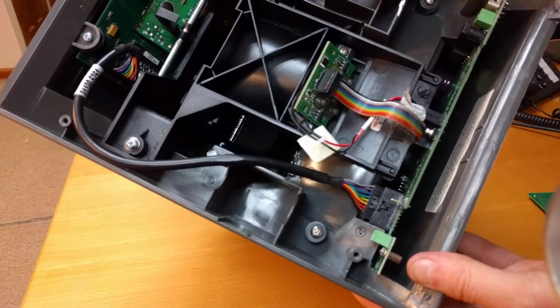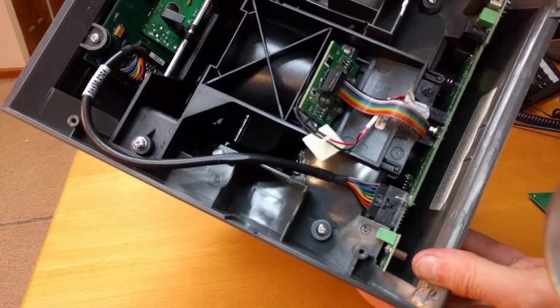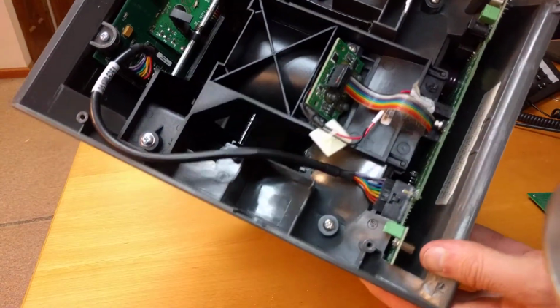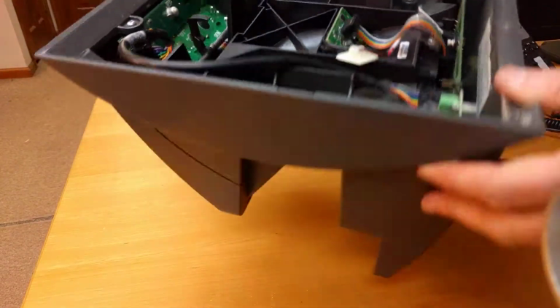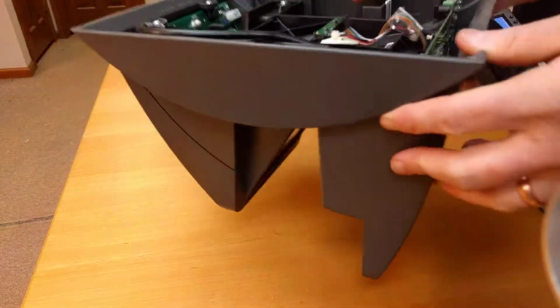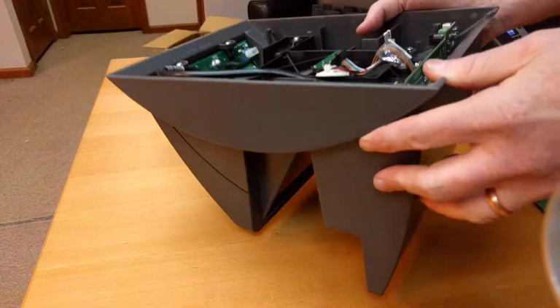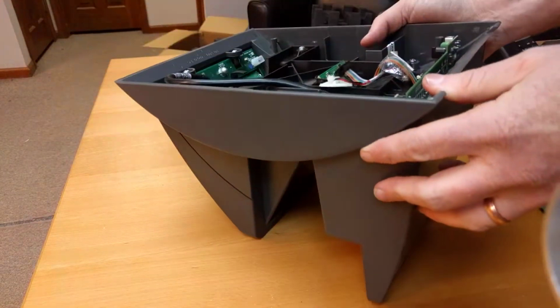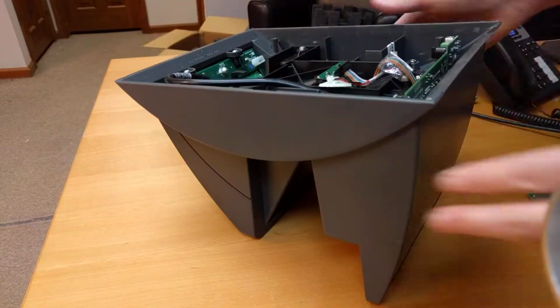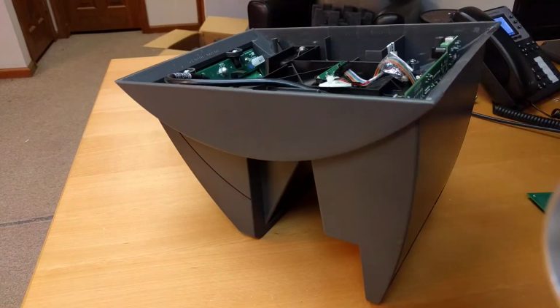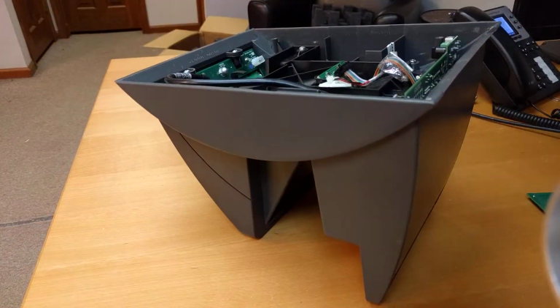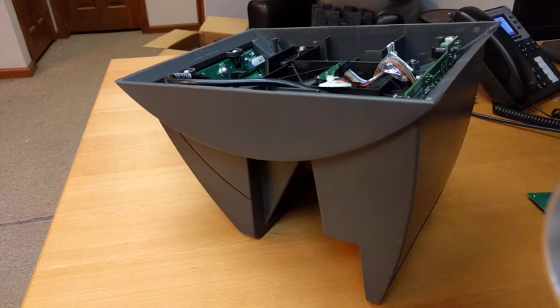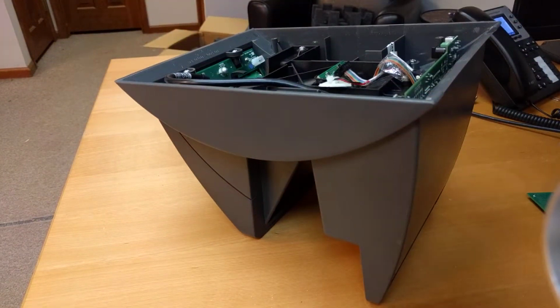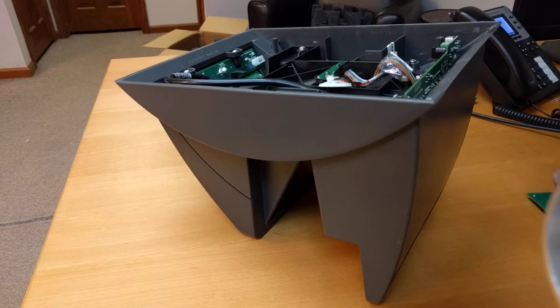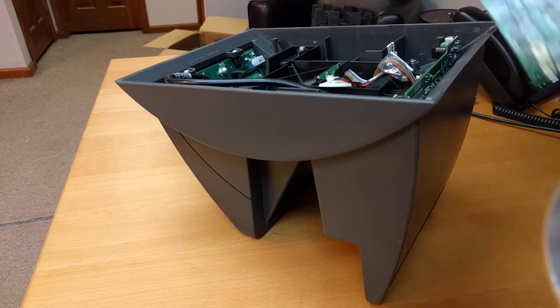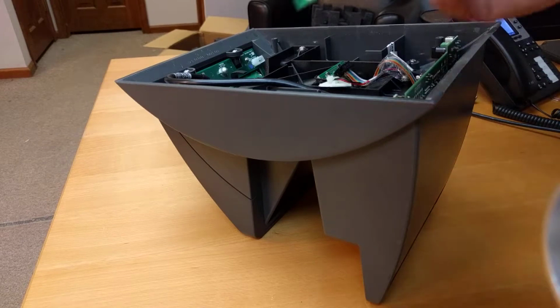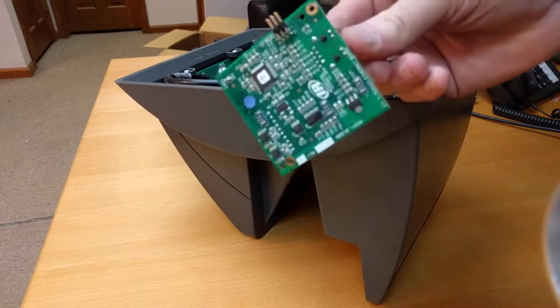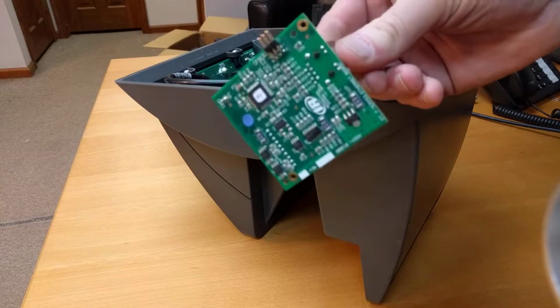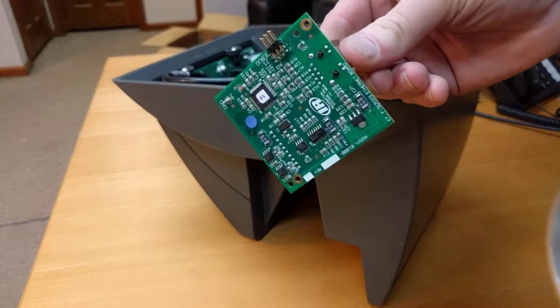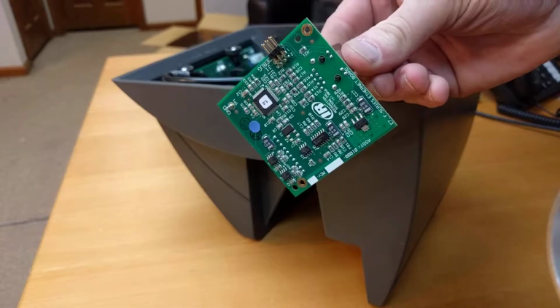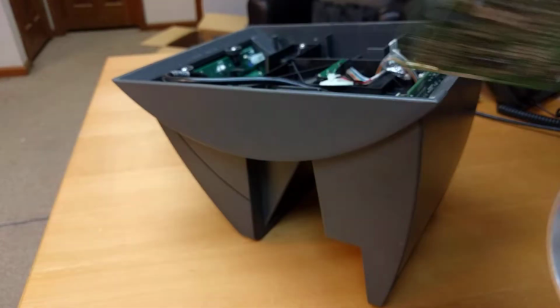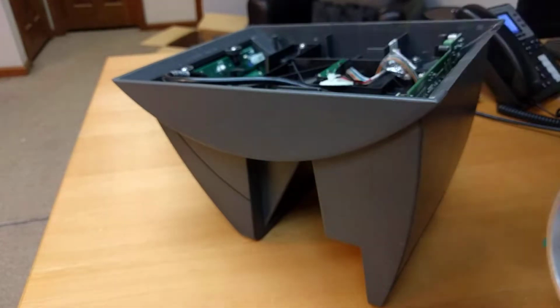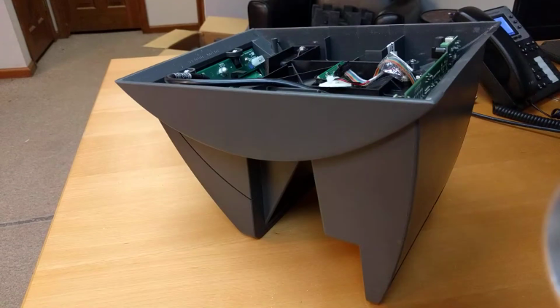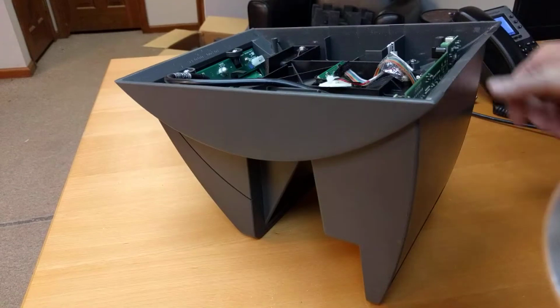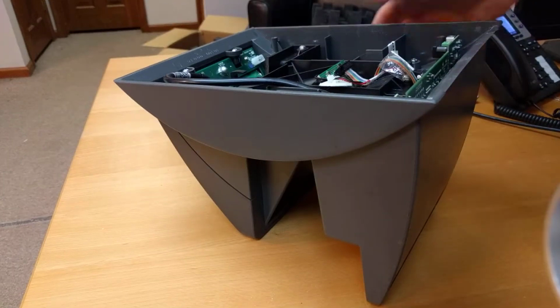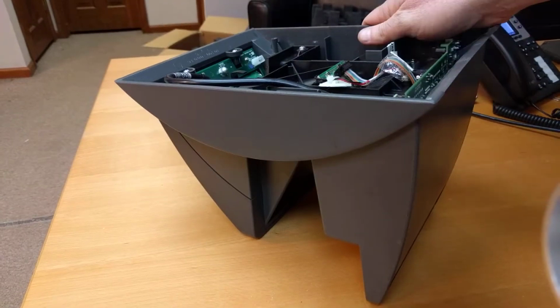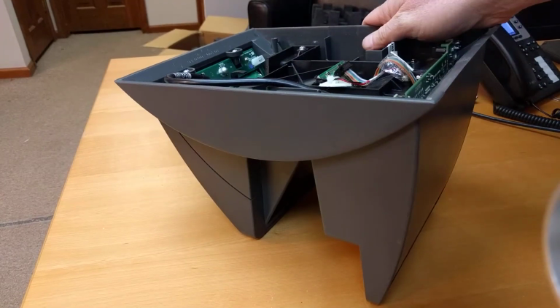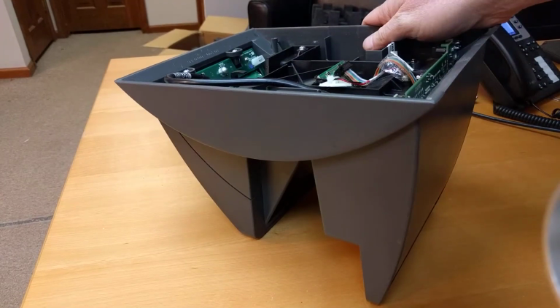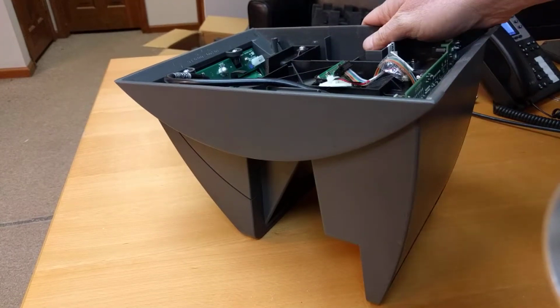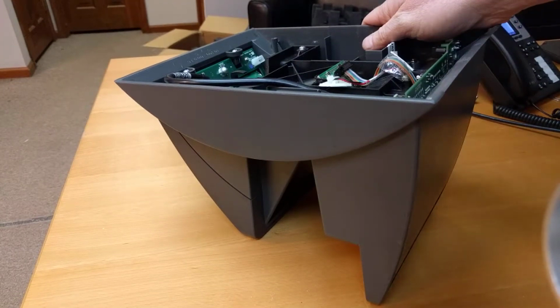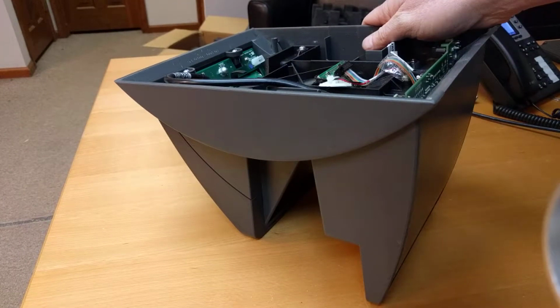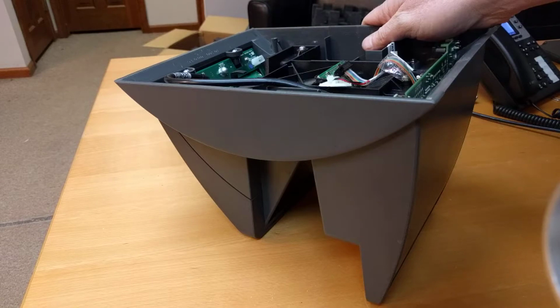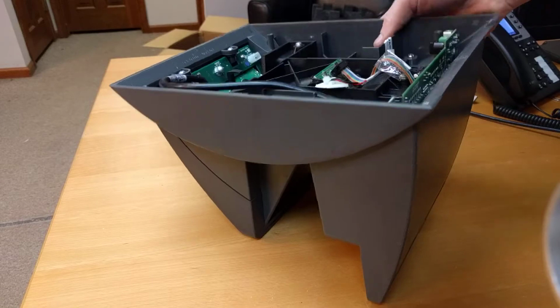Then go ahead and put your back plate back on and you should be good to go. That's the removal process for the Ethernet card for the HandPunch 1000E, 2000E, 3000E, and 4000E.